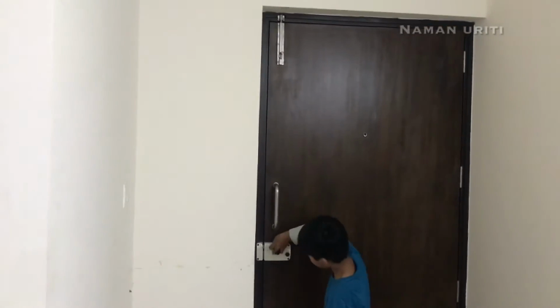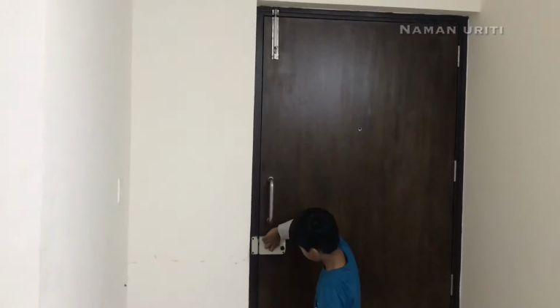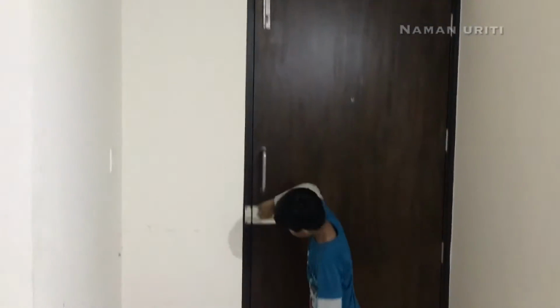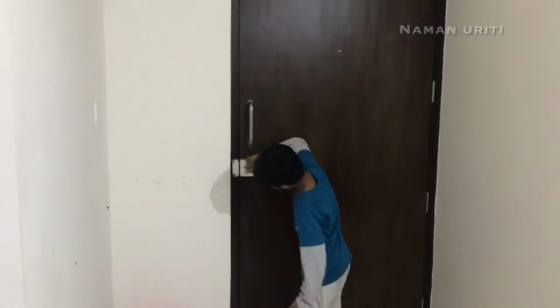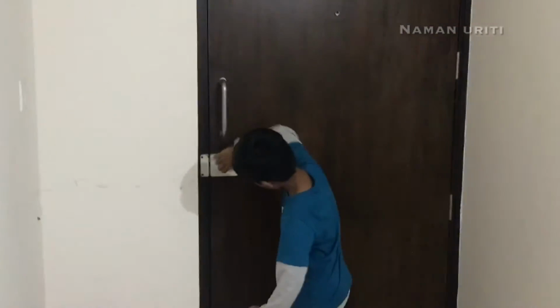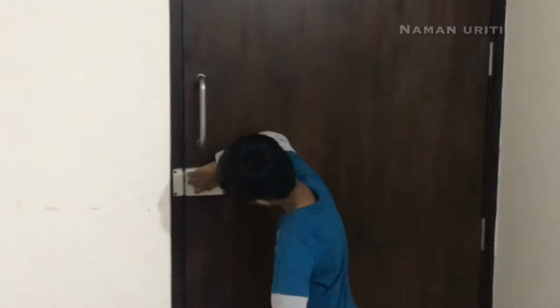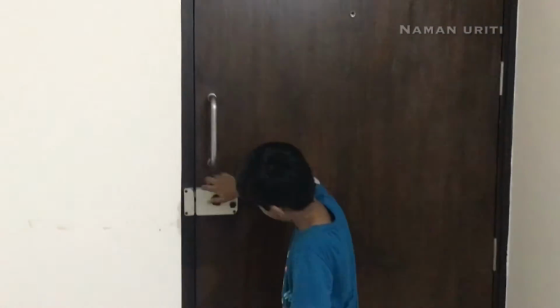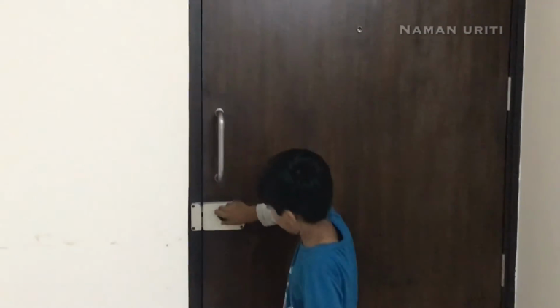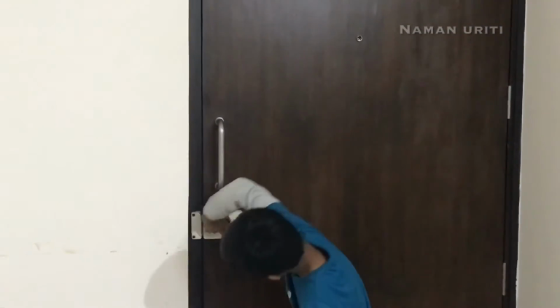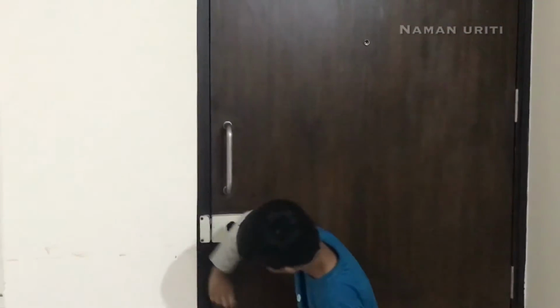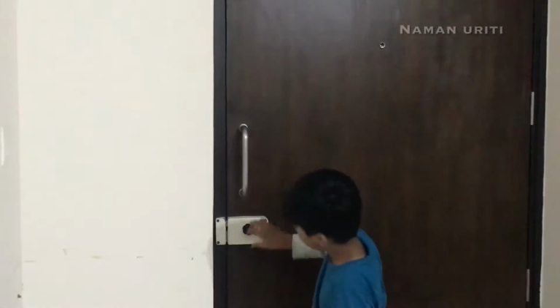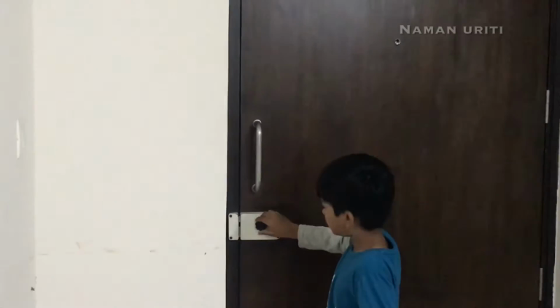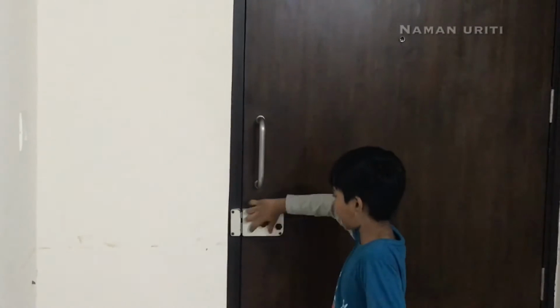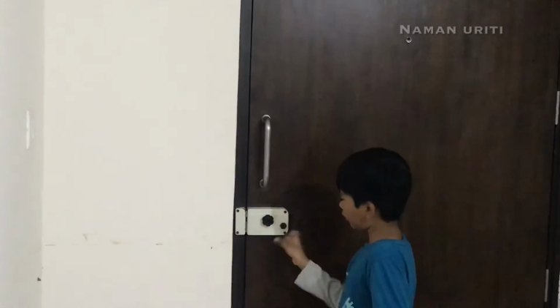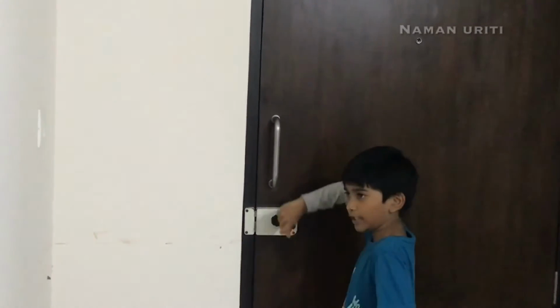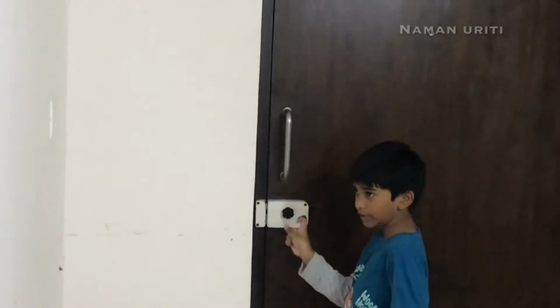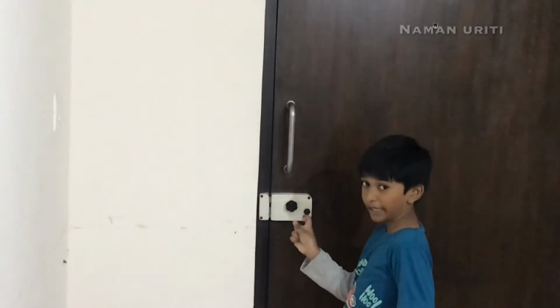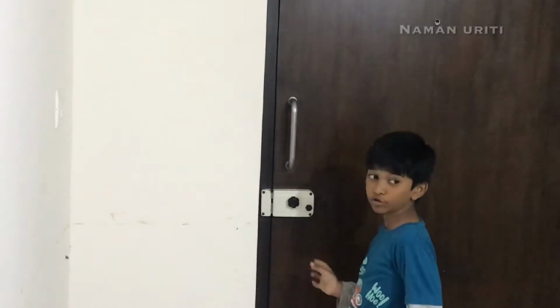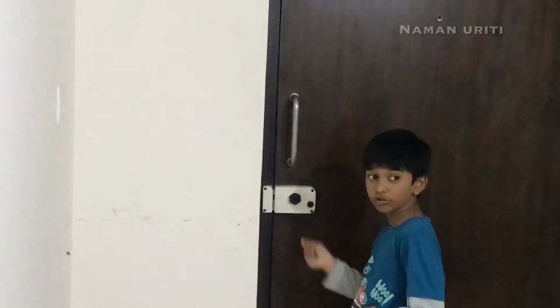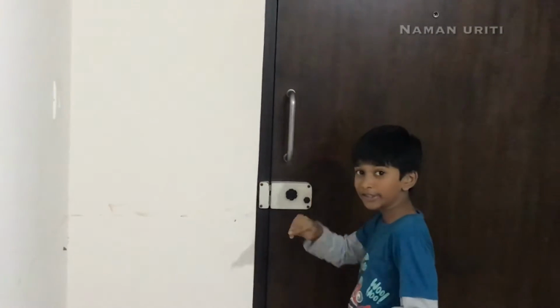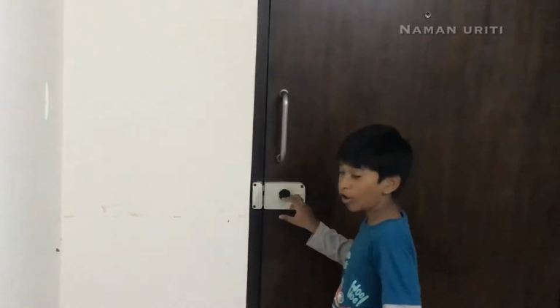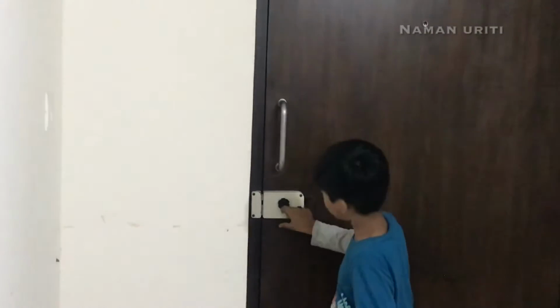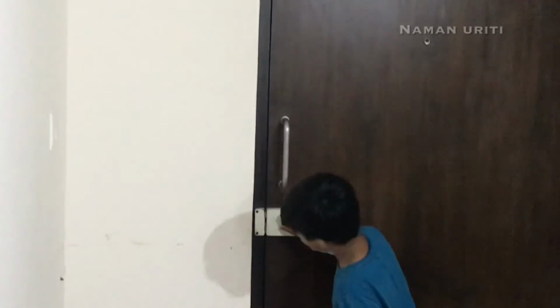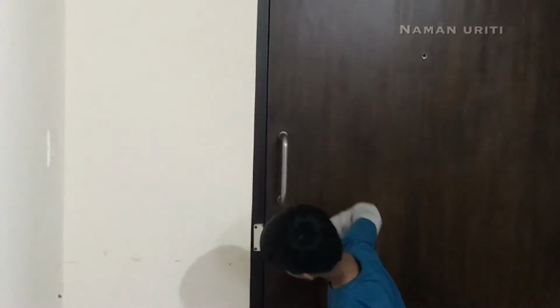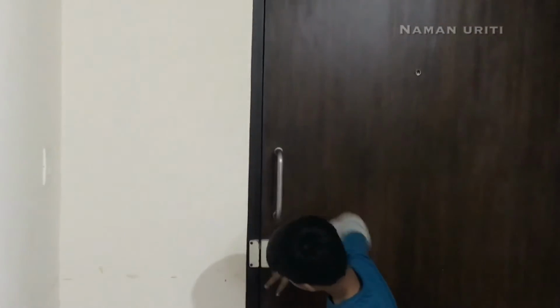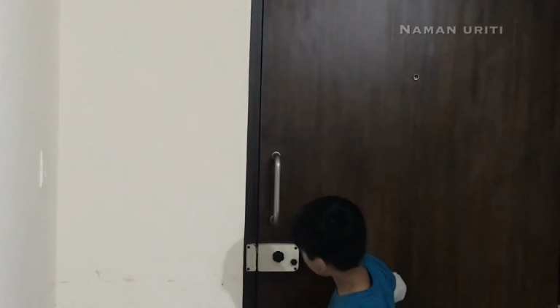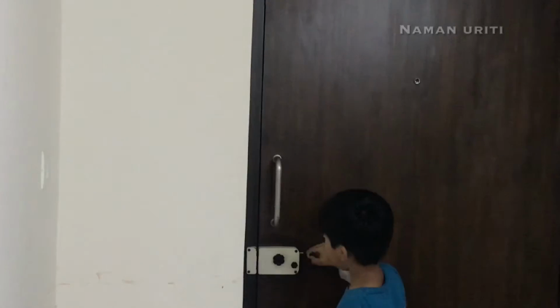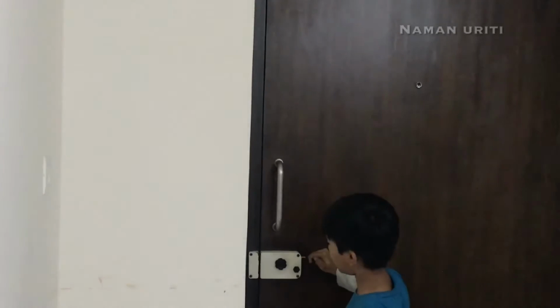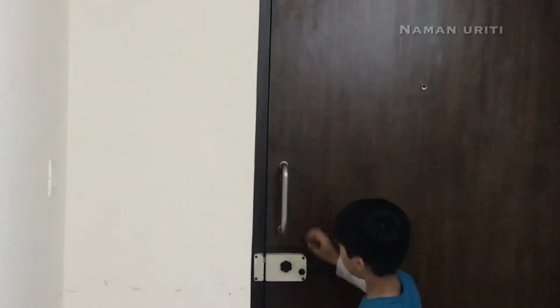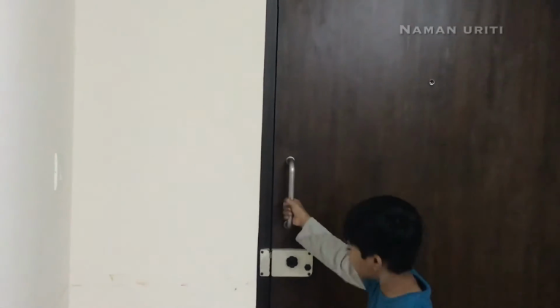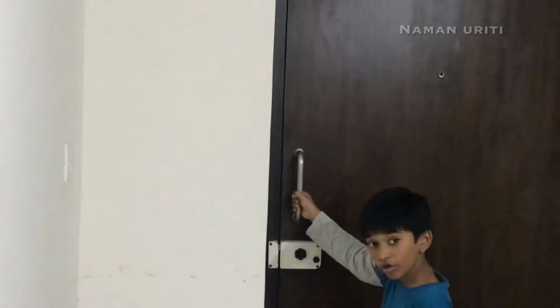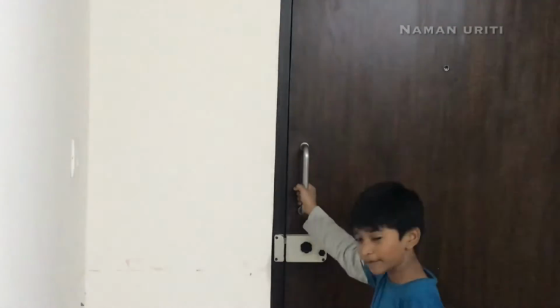Let's open this. Not working. If it is not working this side, you should go to the opposite side. But it is not opening.